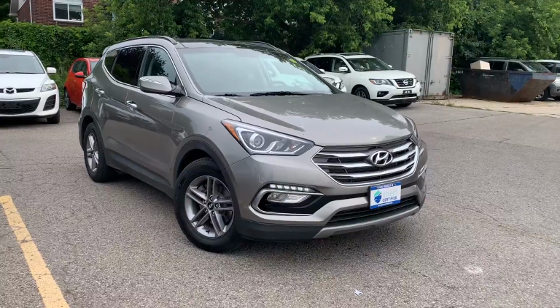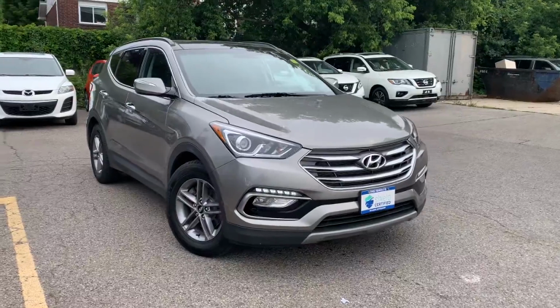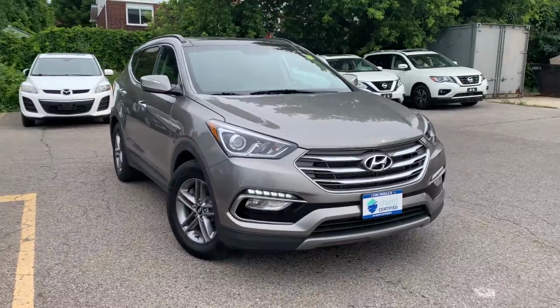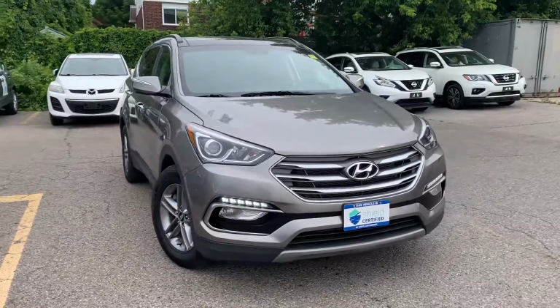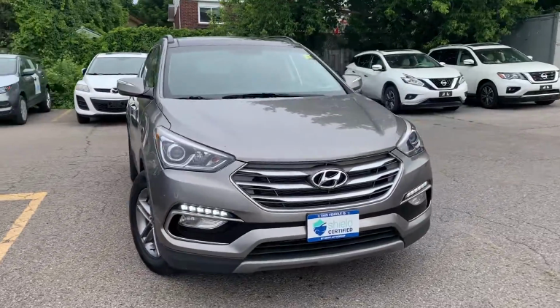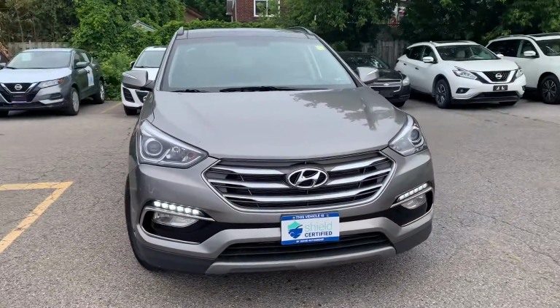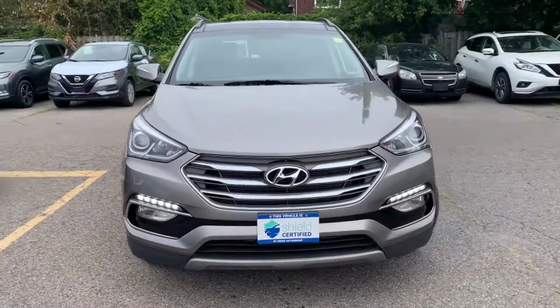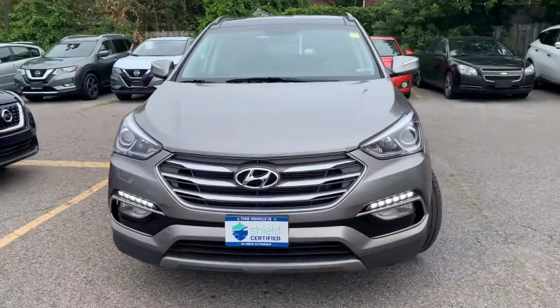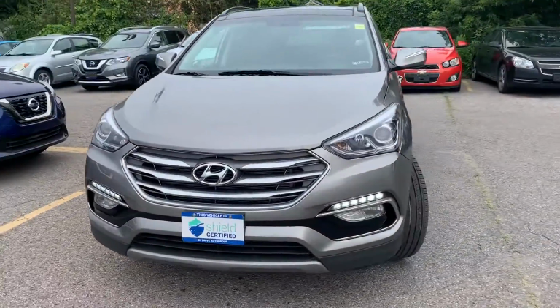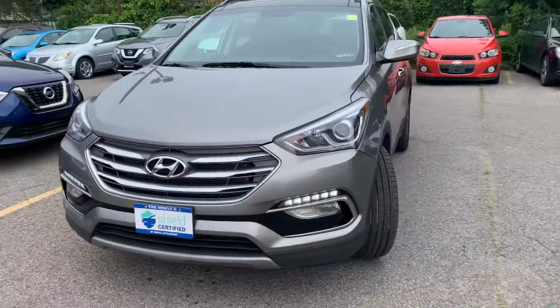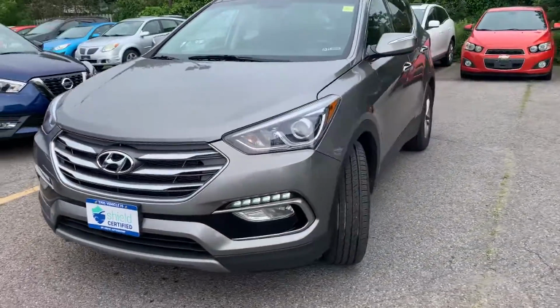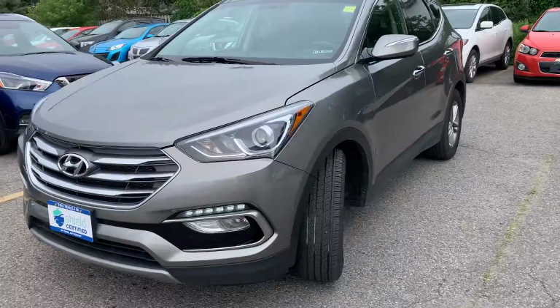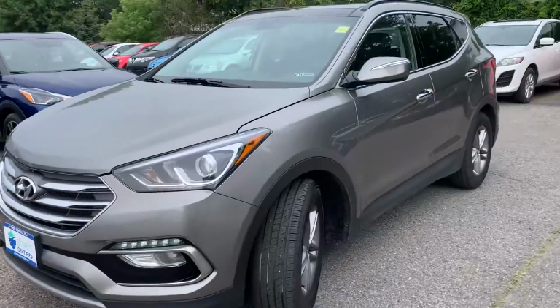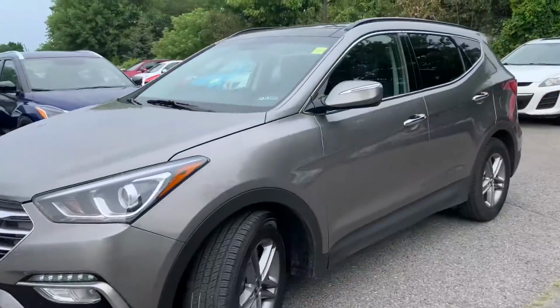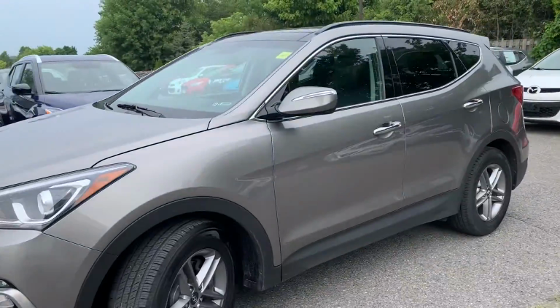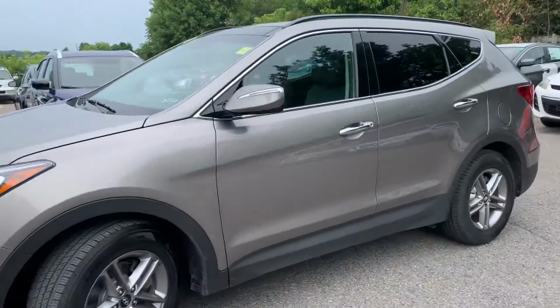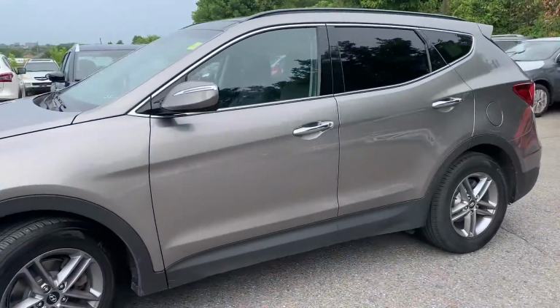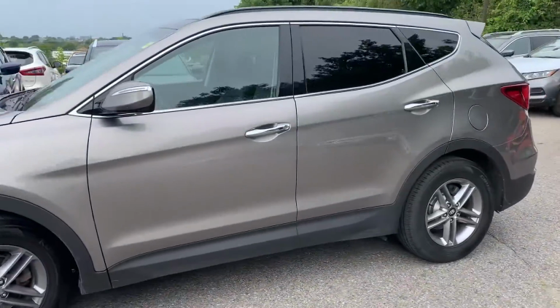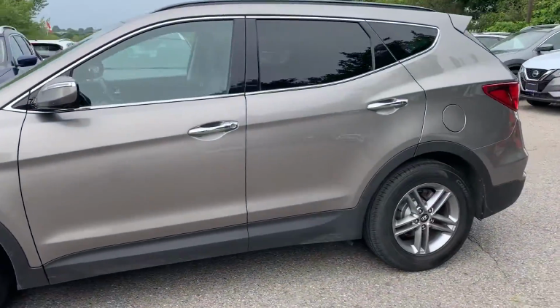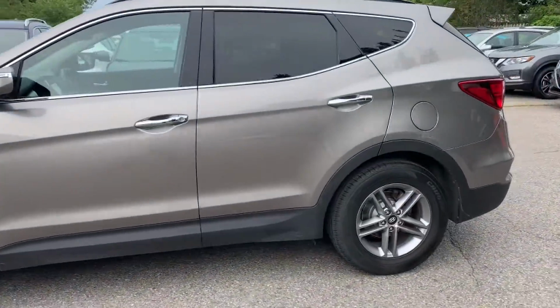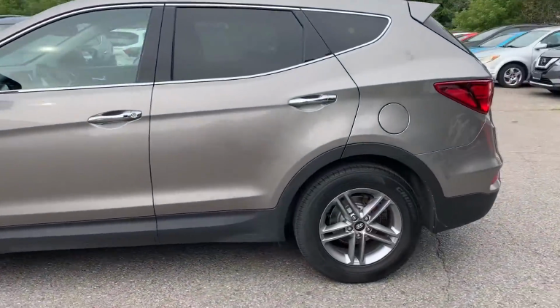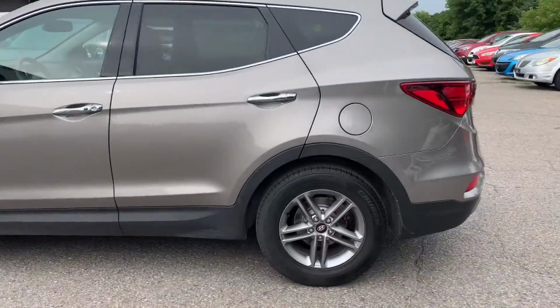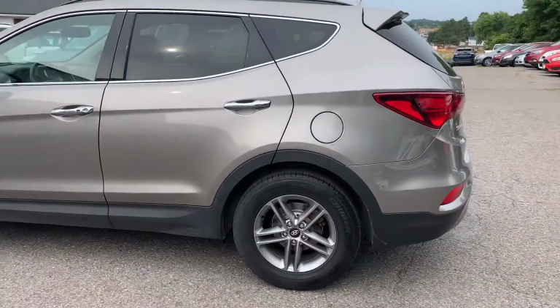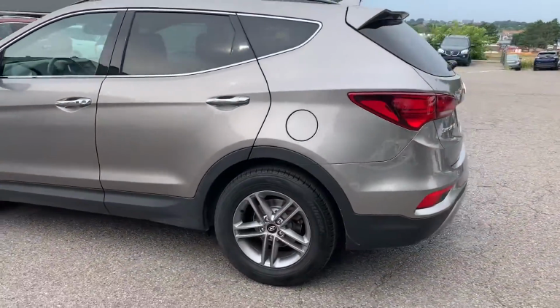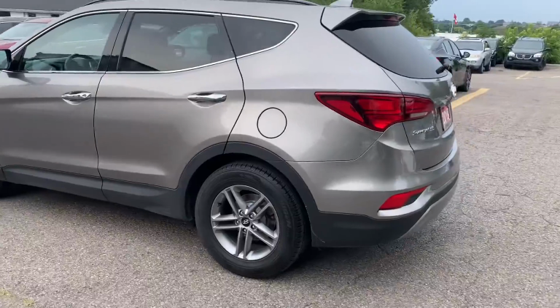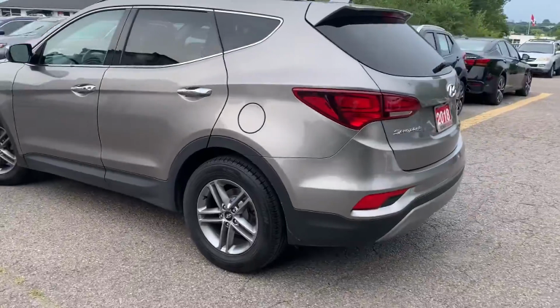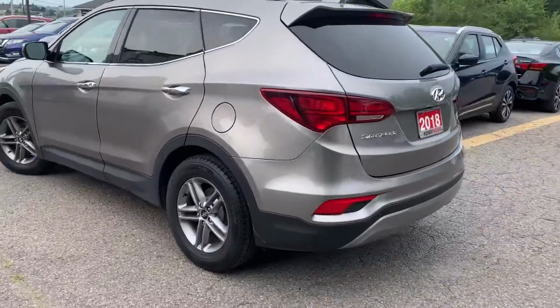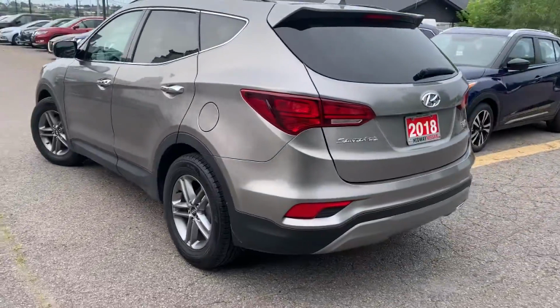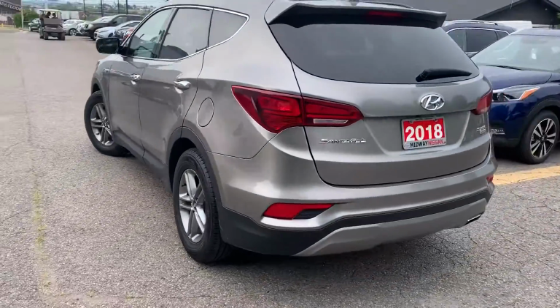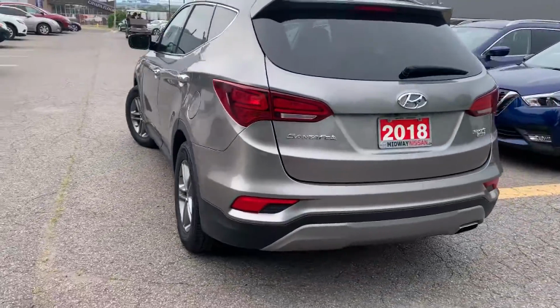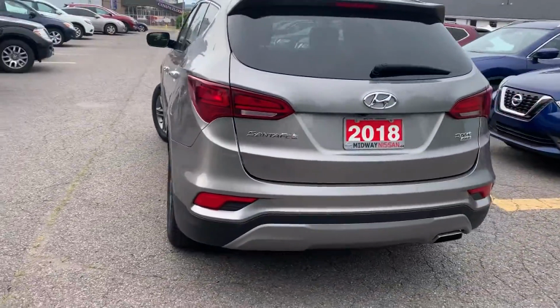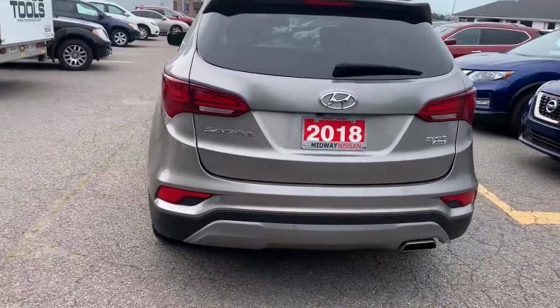Here at Midway Nissan we have a pre-owned DriveShield certified 2018 Santa Fe Sport Luxury with all-wheel drive. Here's a quick look at the outside of the vehicle.